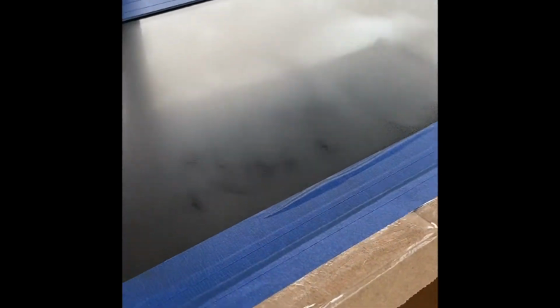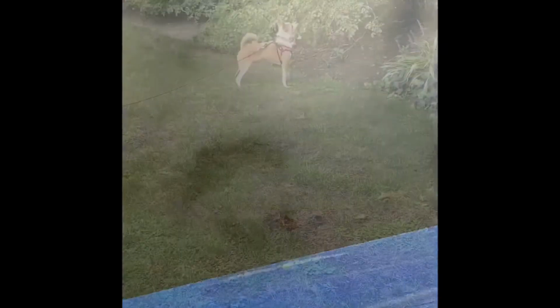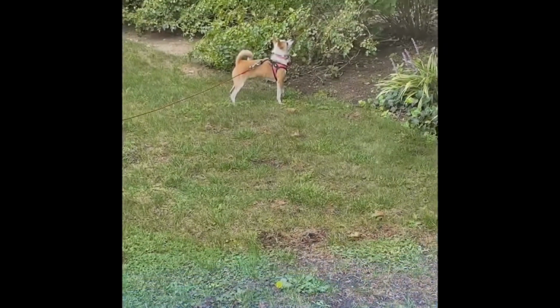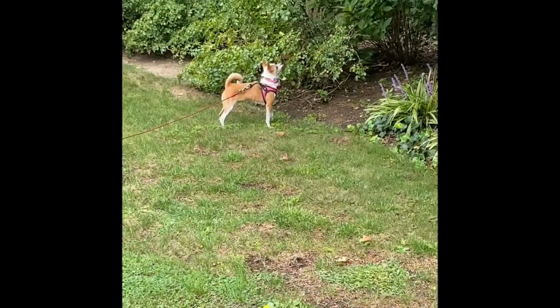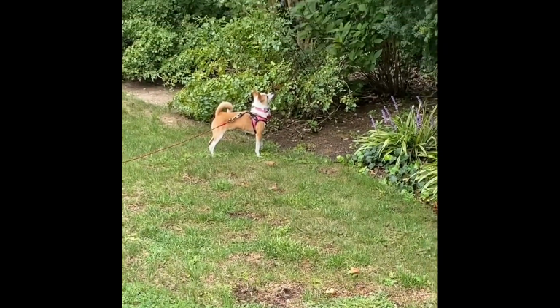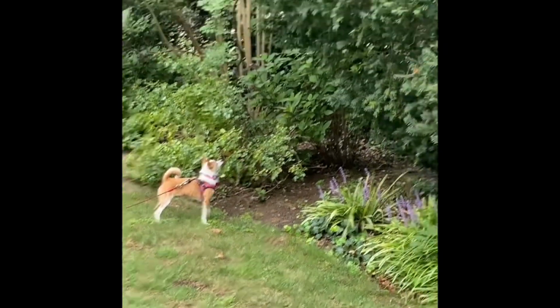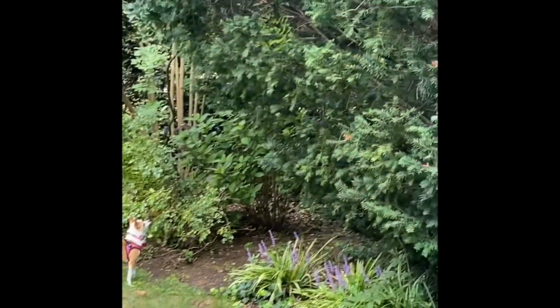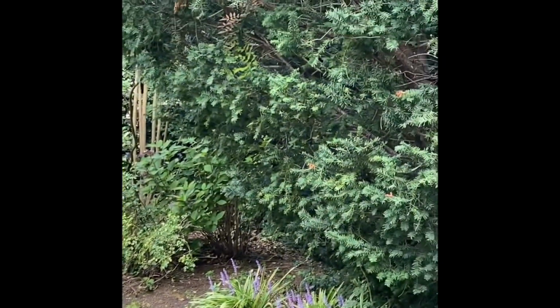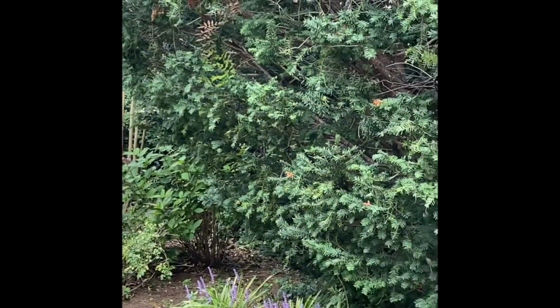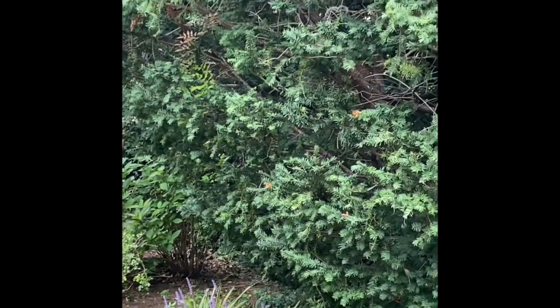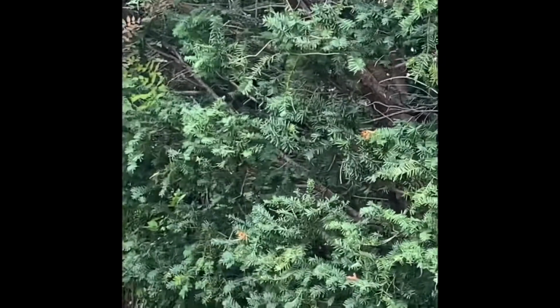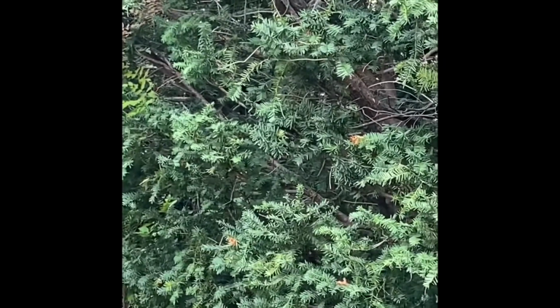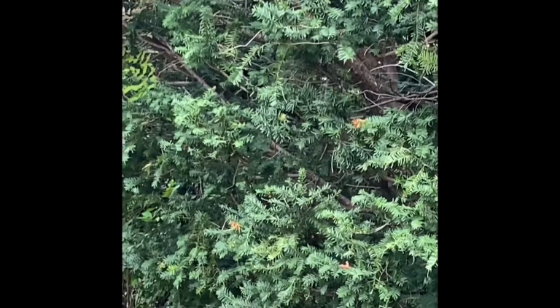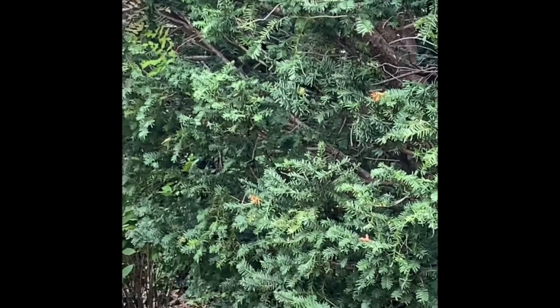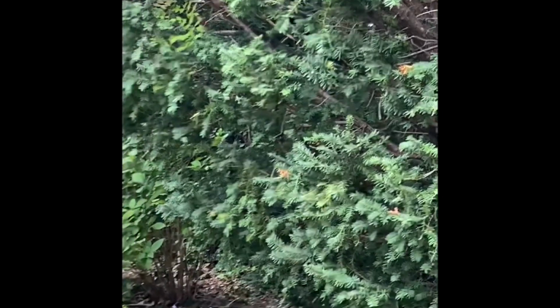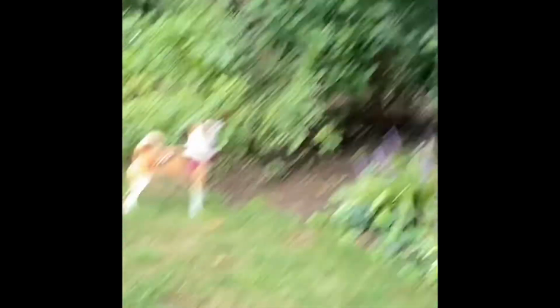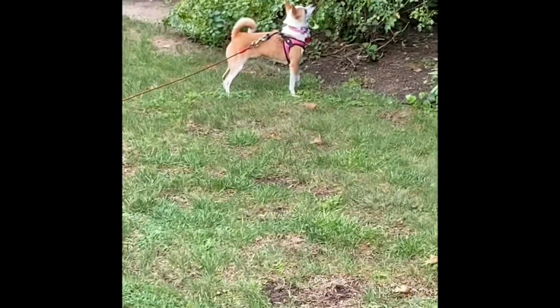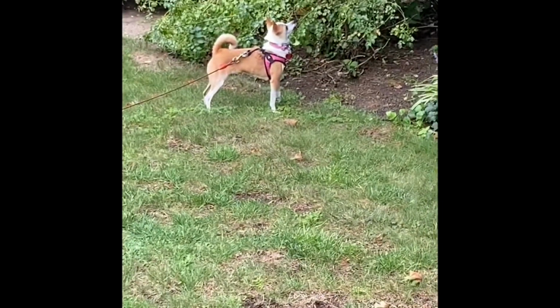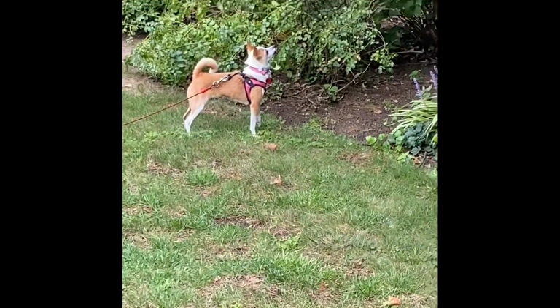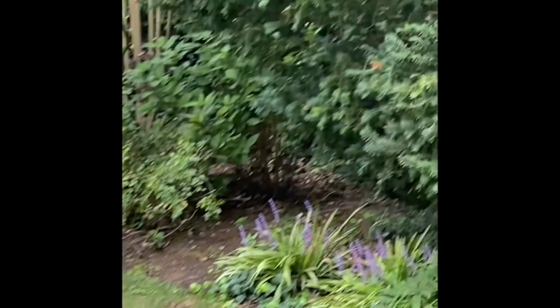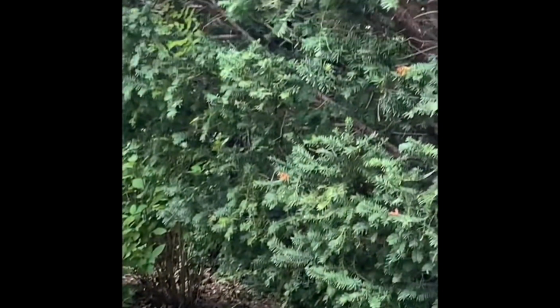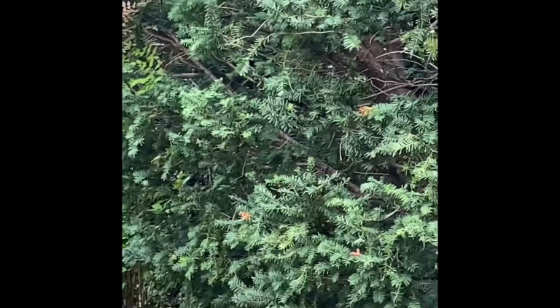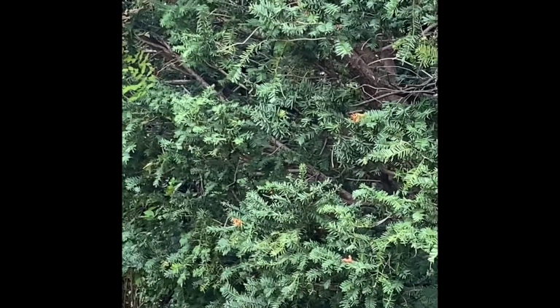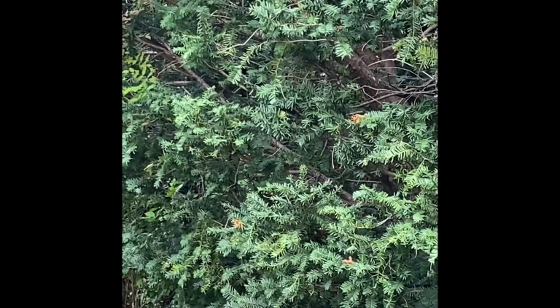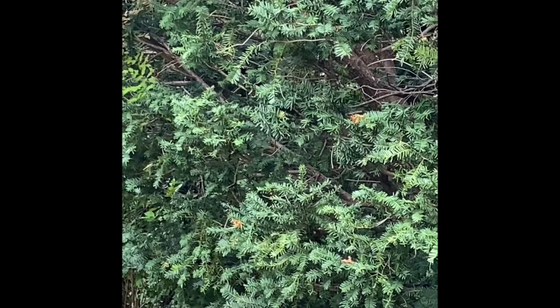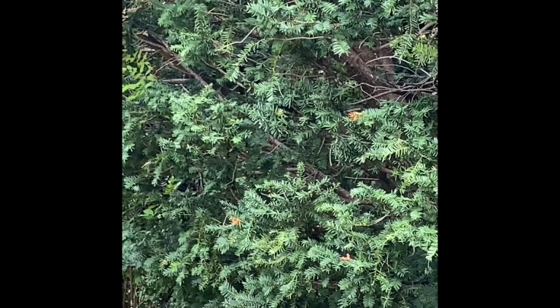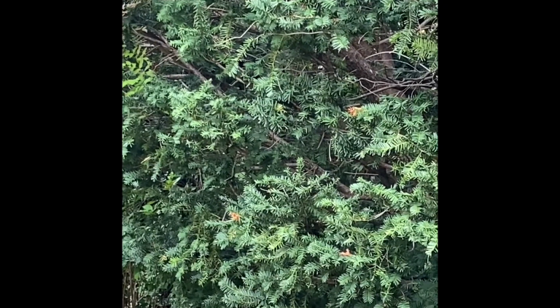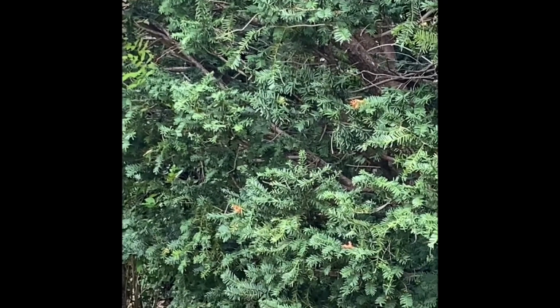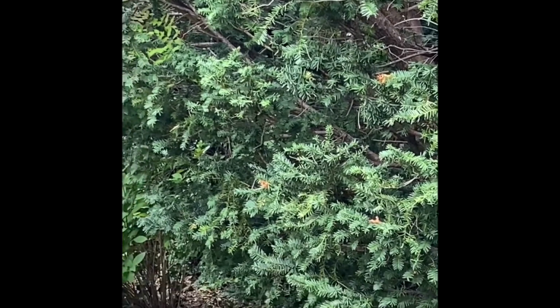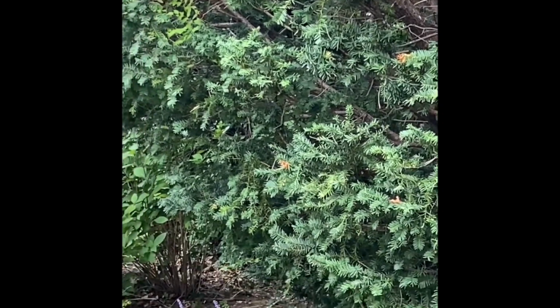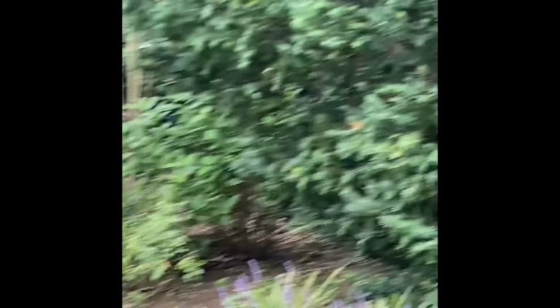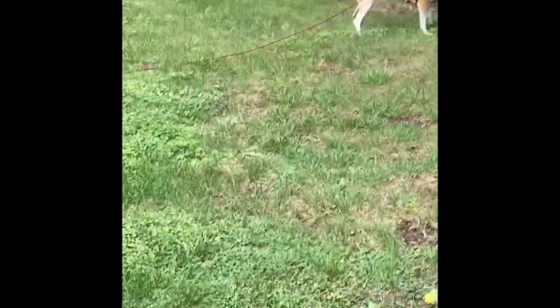My assistant has decided to try and get this squirrel that's in the tree, just kind of standing up there teasing her. She's not very happy about it. This squirrel is literally teasing the dog.